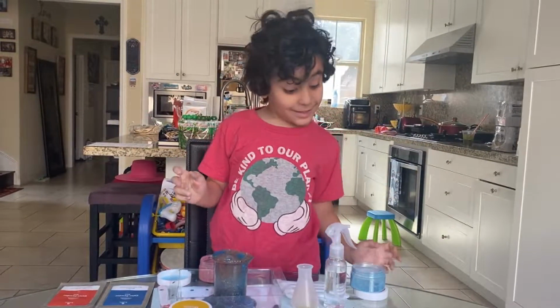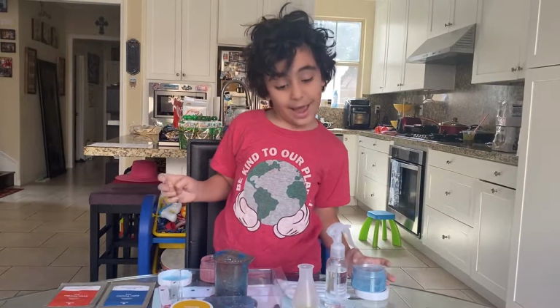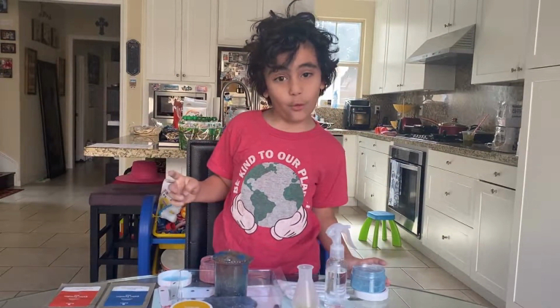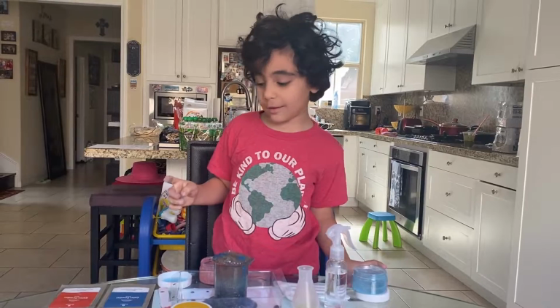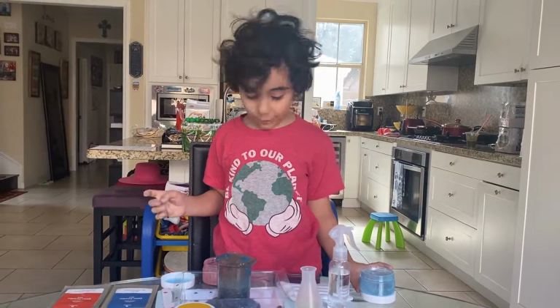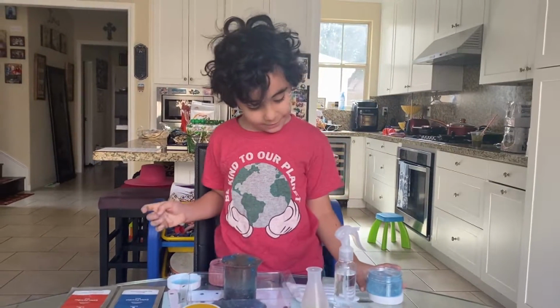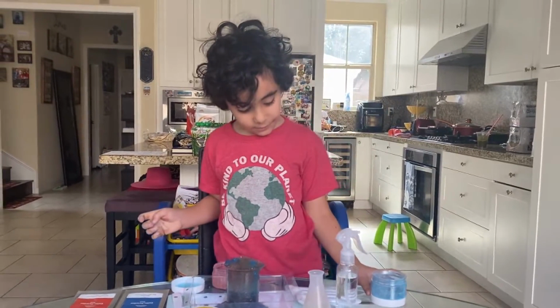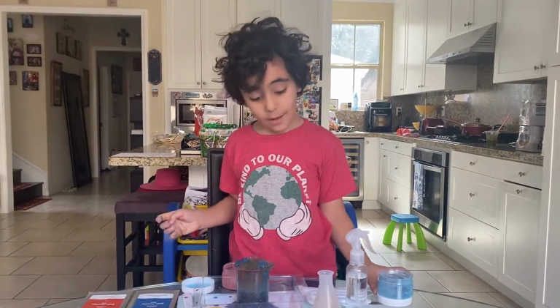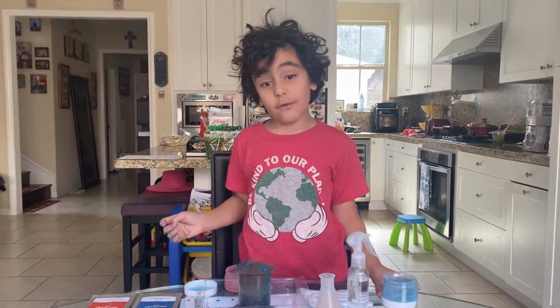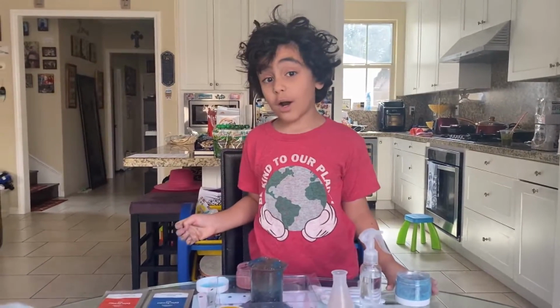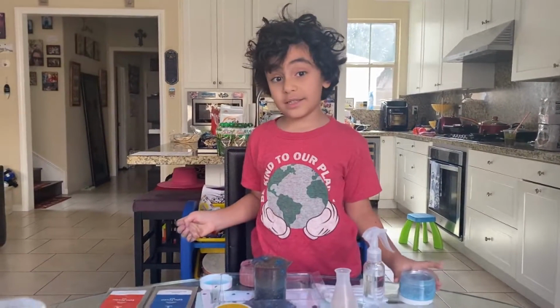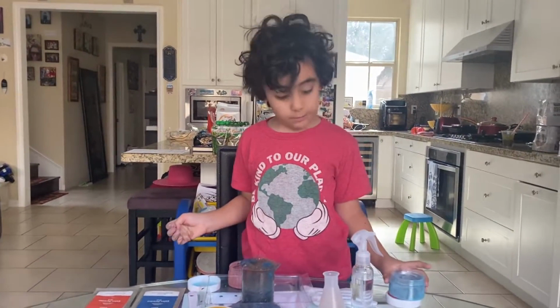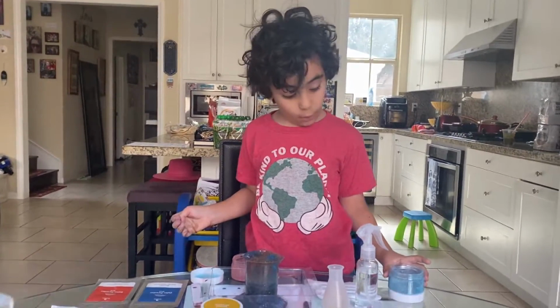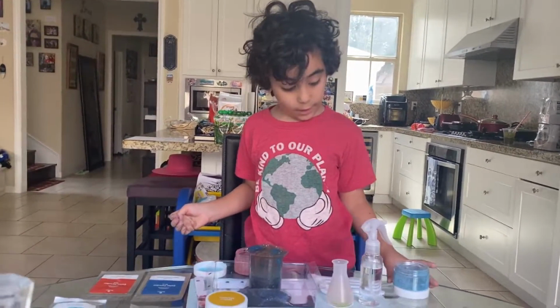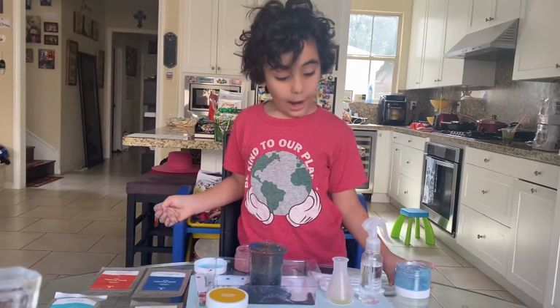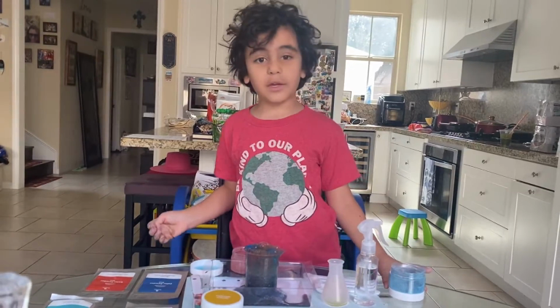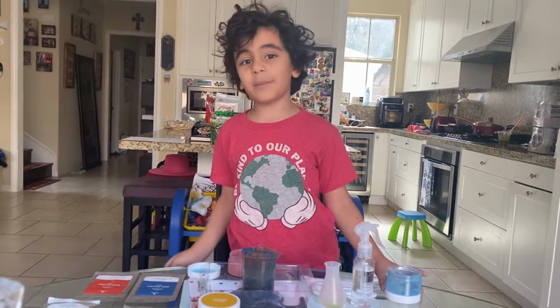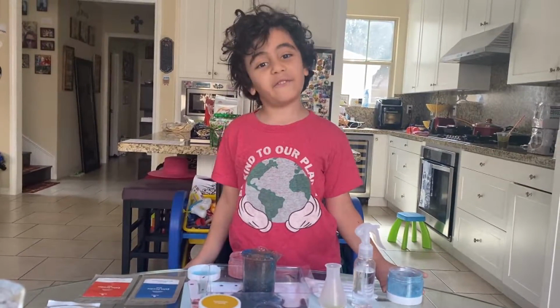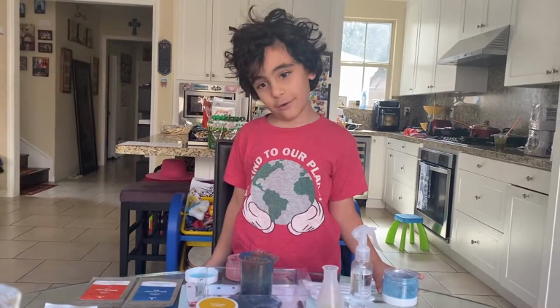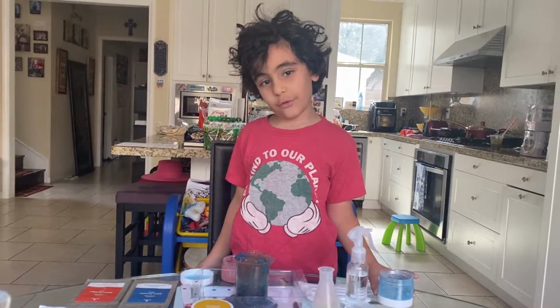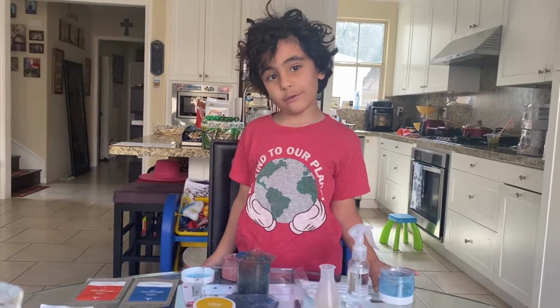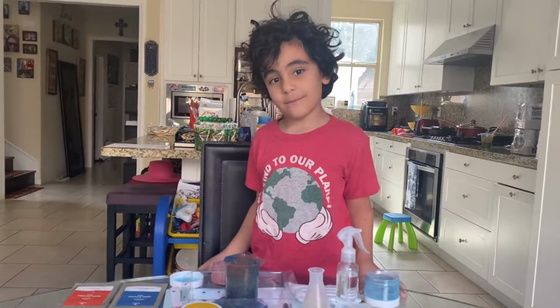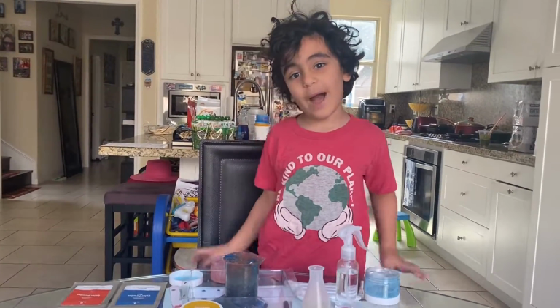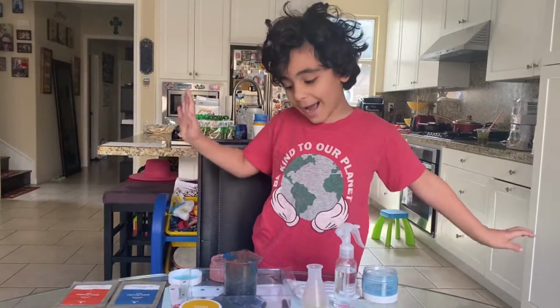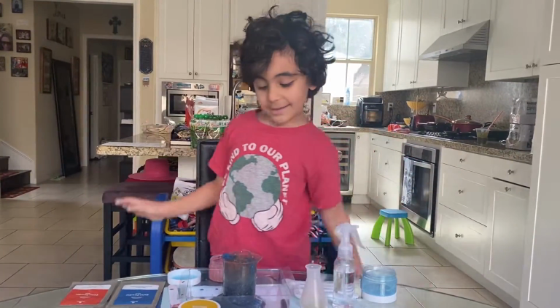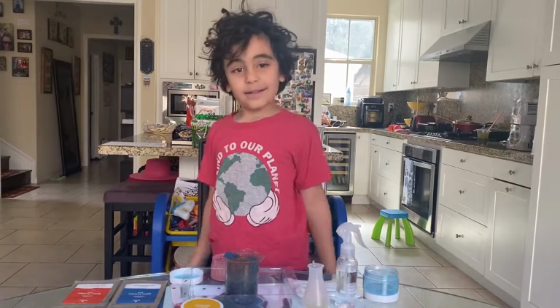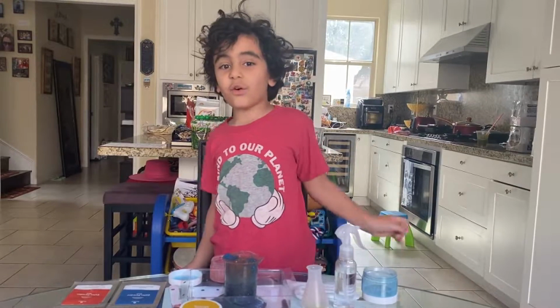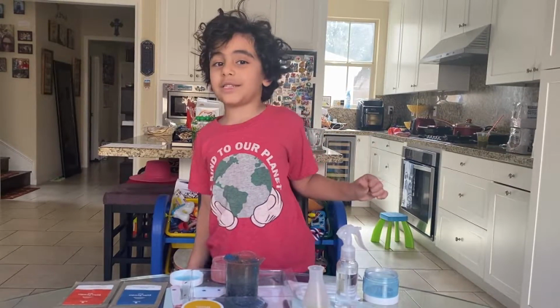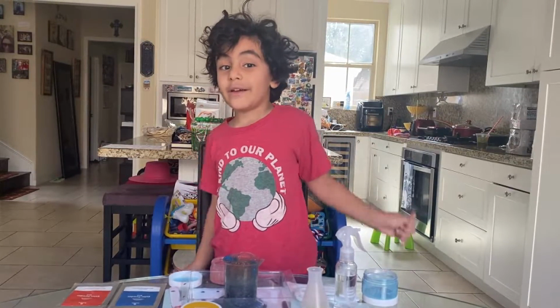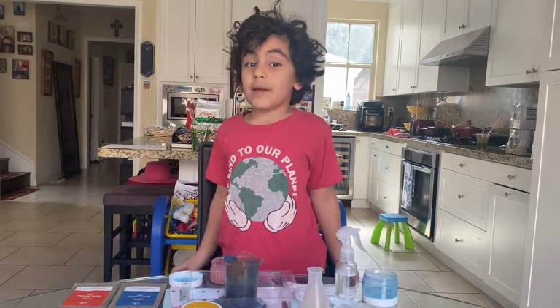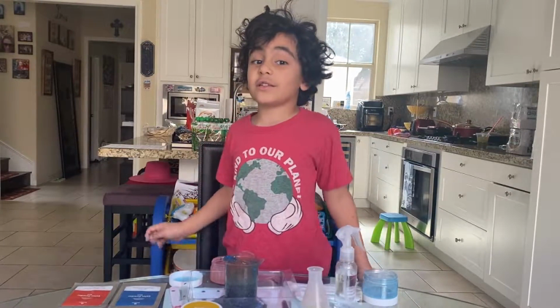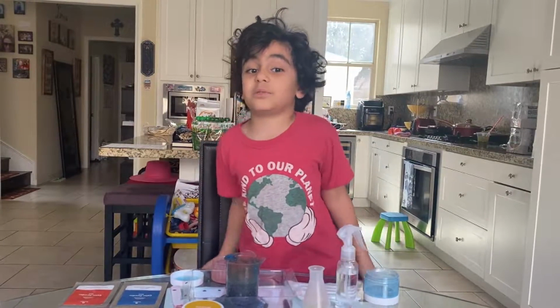Isn't that cool? Right? If you want to see more, I will keep on making videos for you. Bye! Thanks for watching. Make sure to subscribe.